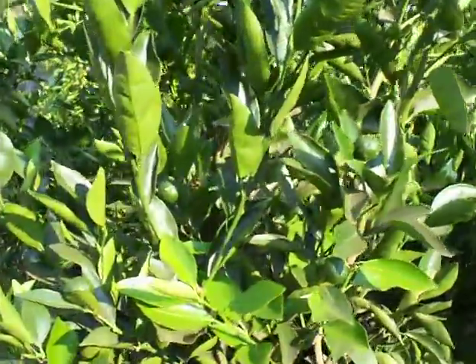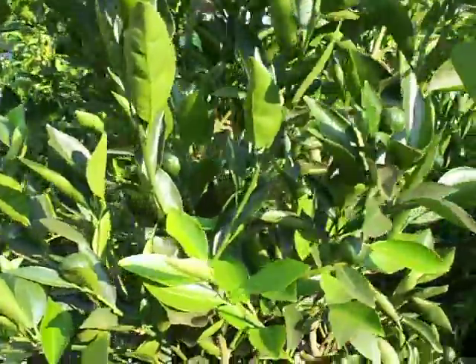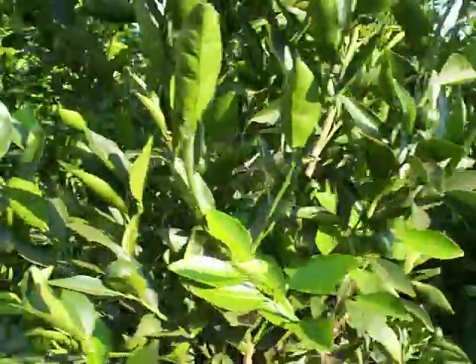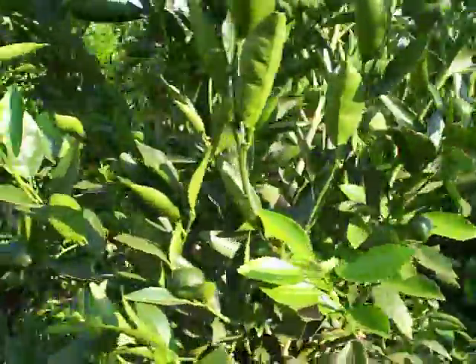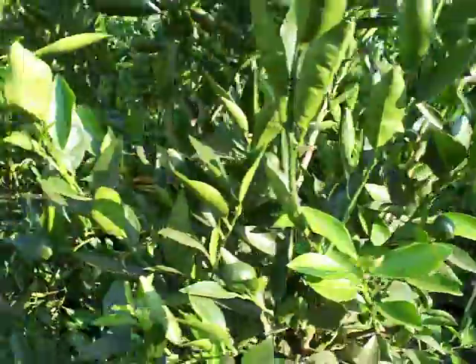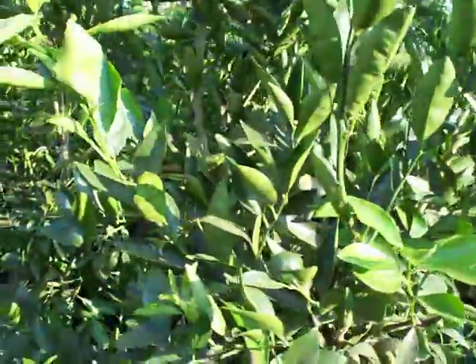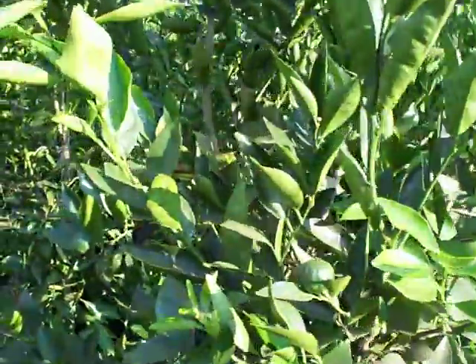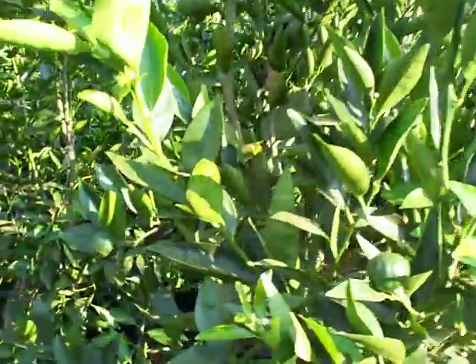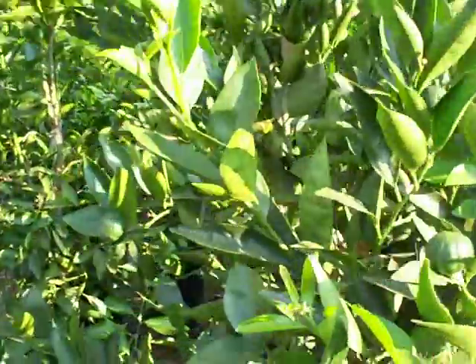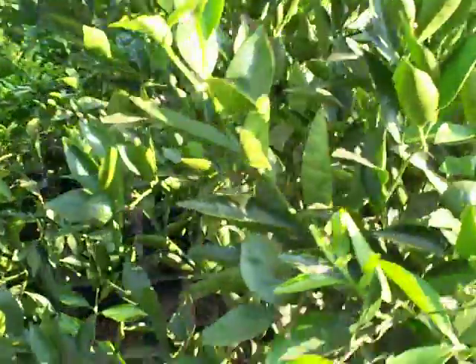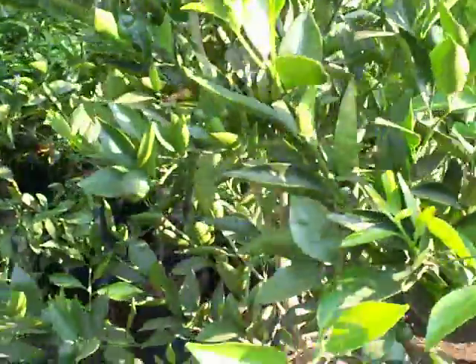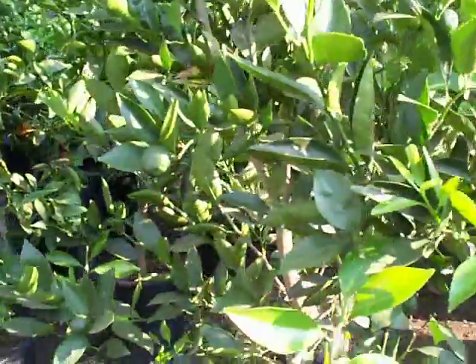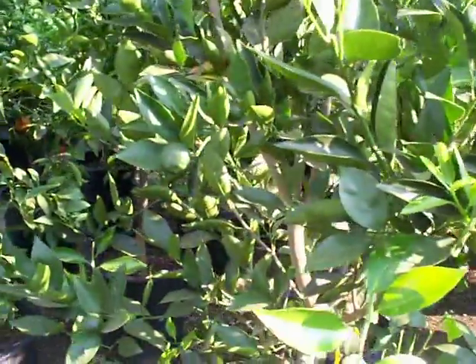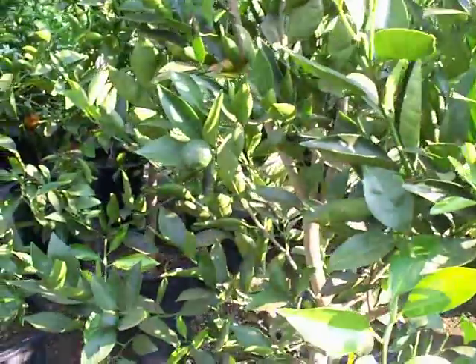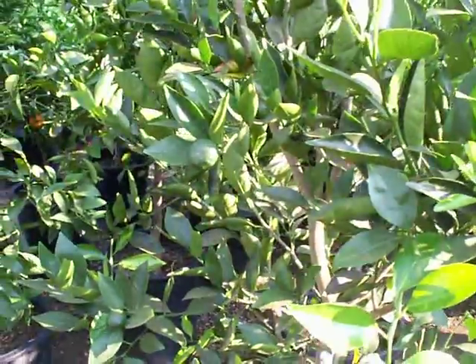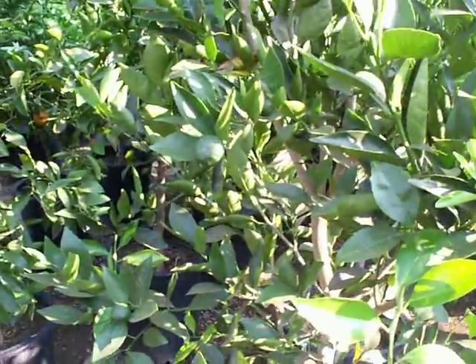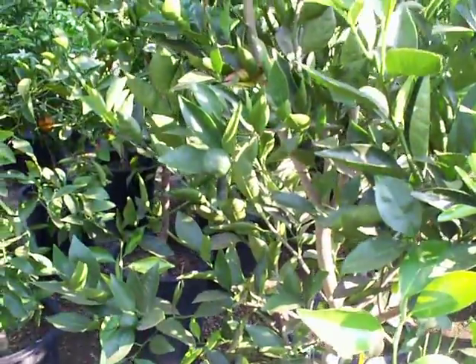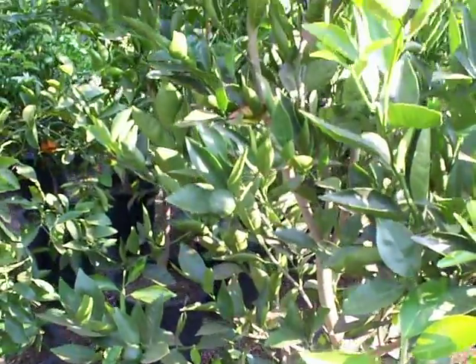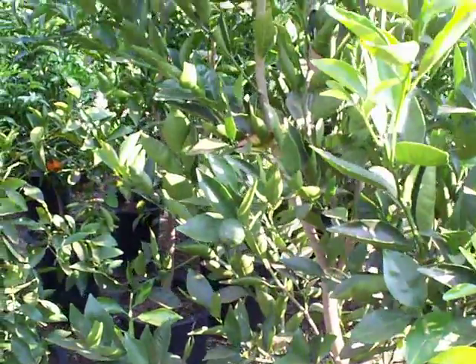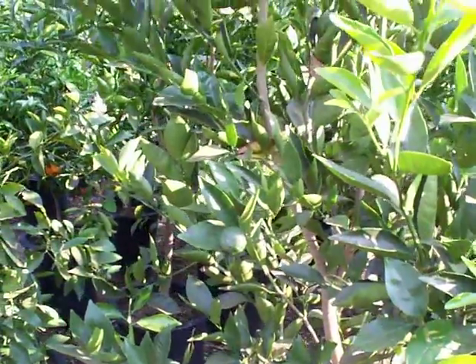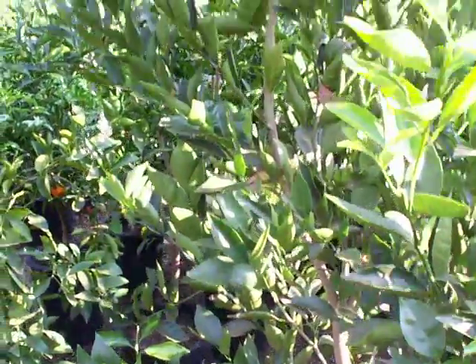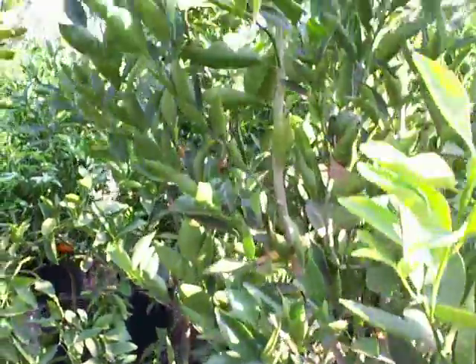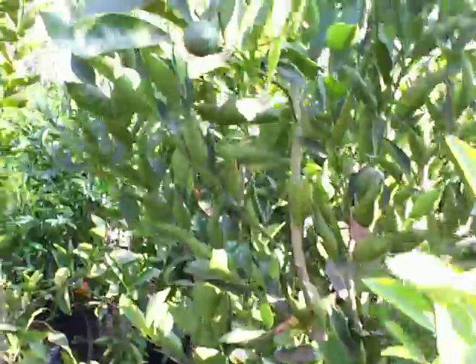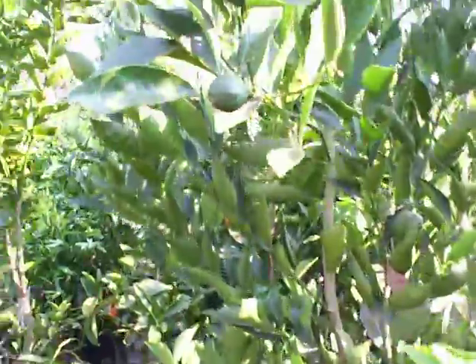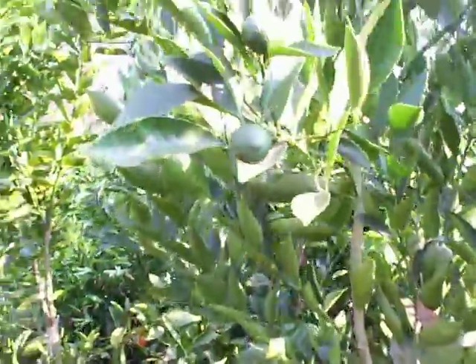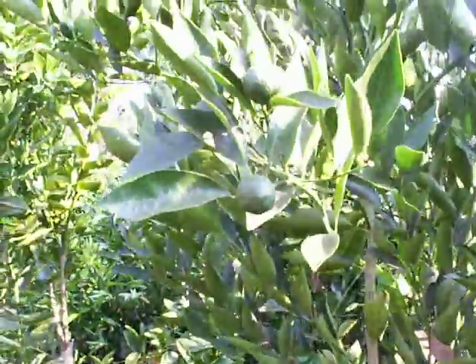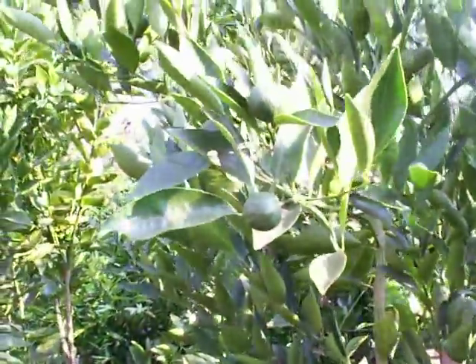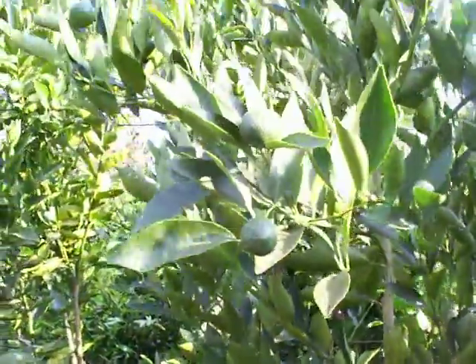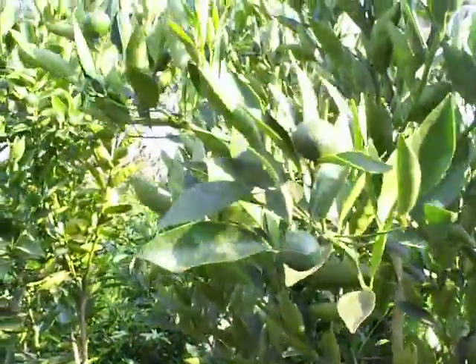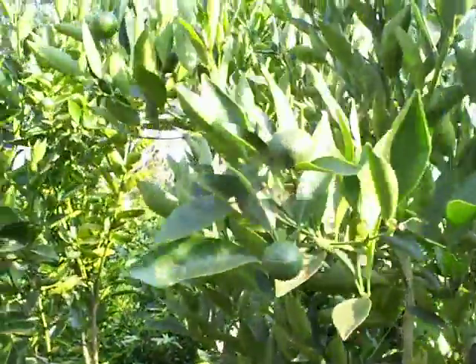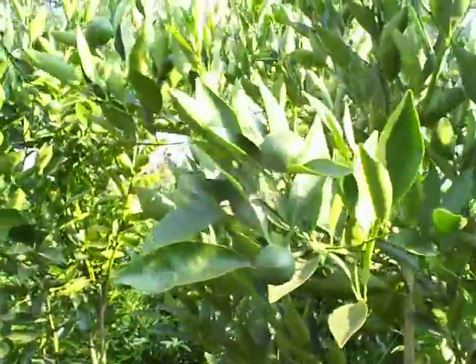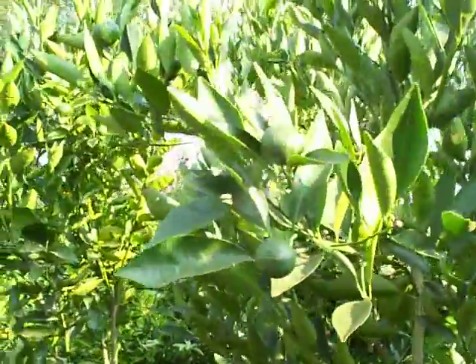Even on this nice 15-gallon tree, it's probably a good 40 to 50 mandarins already set. Excellent zipper peel skin.